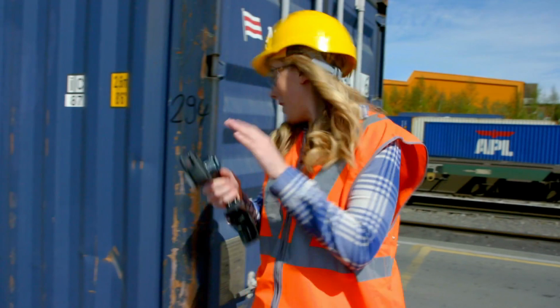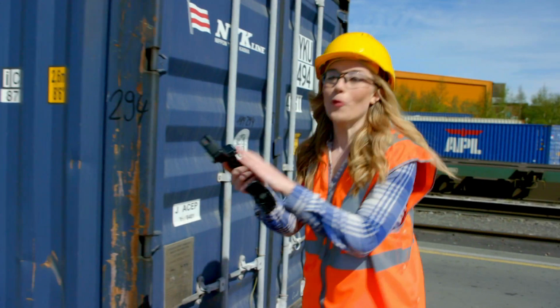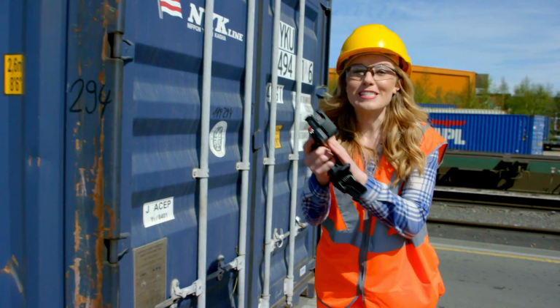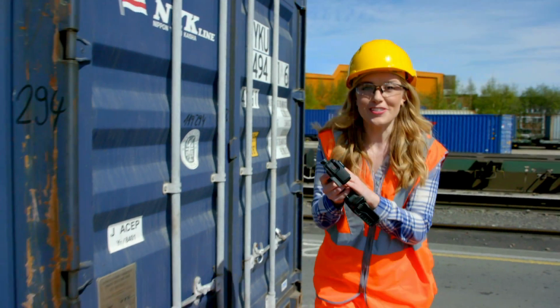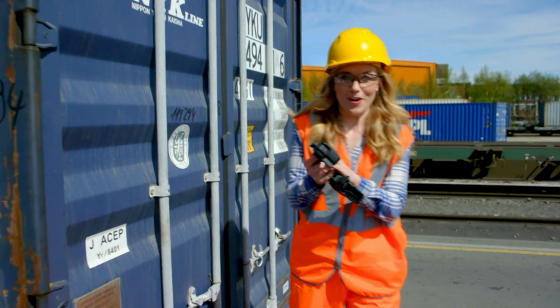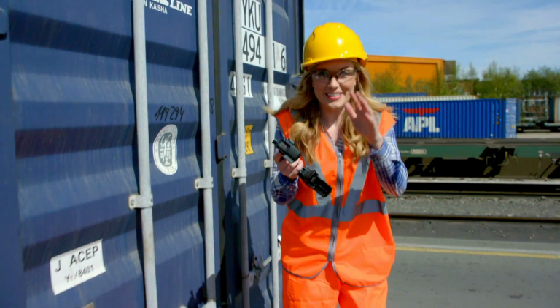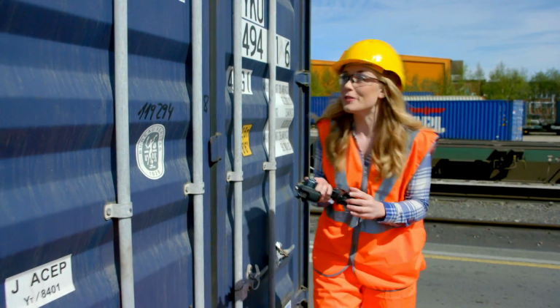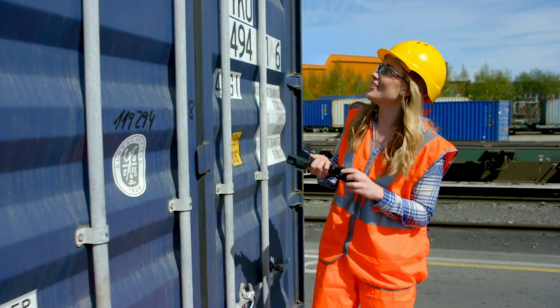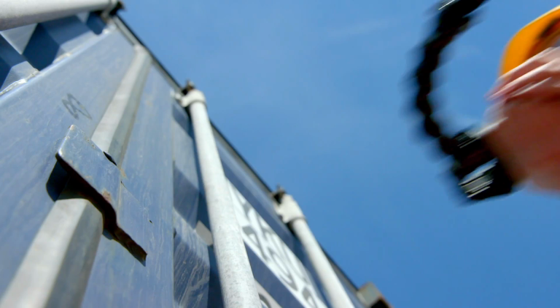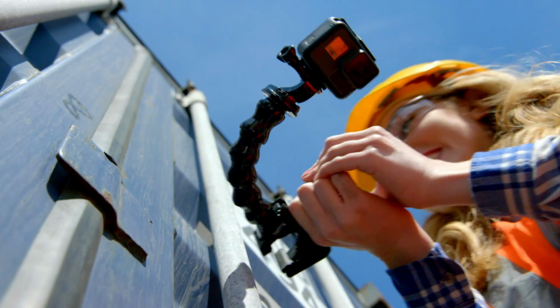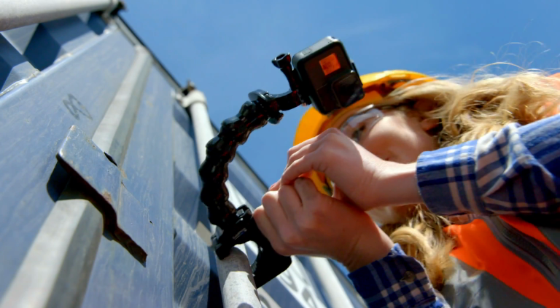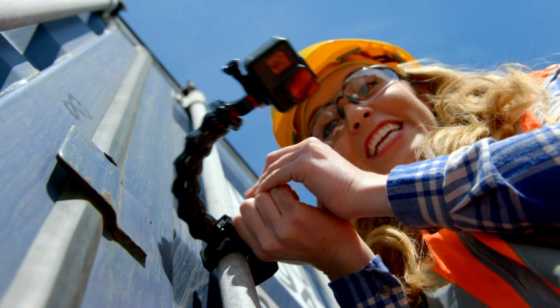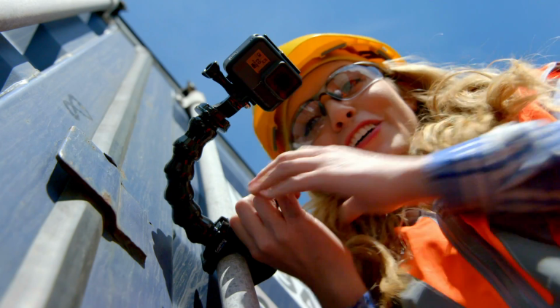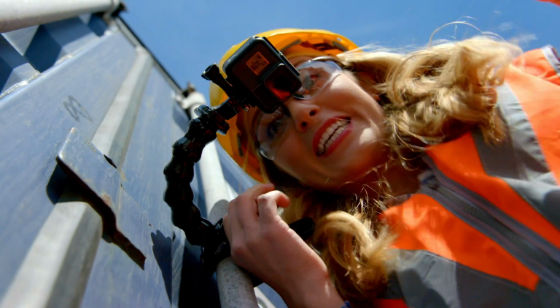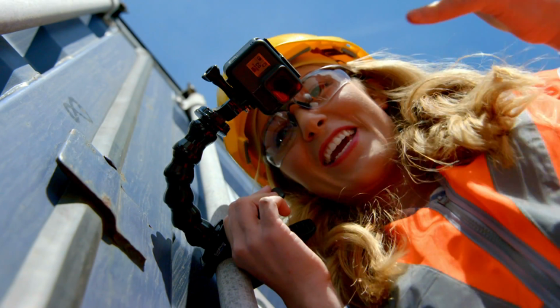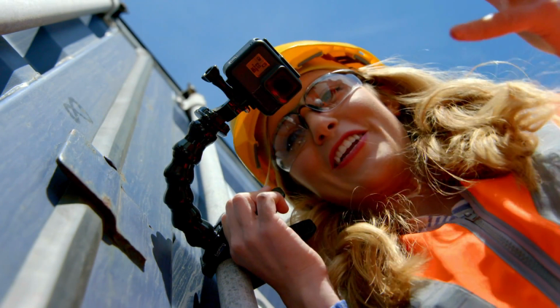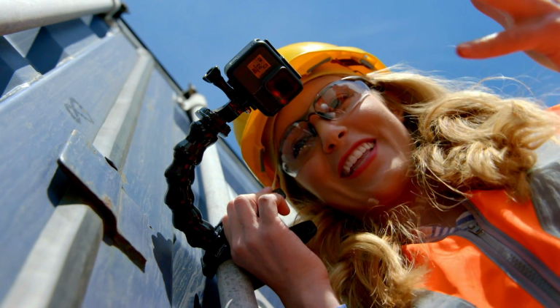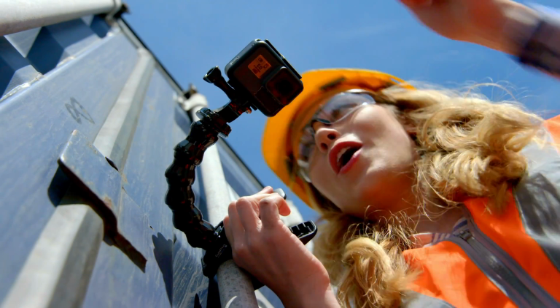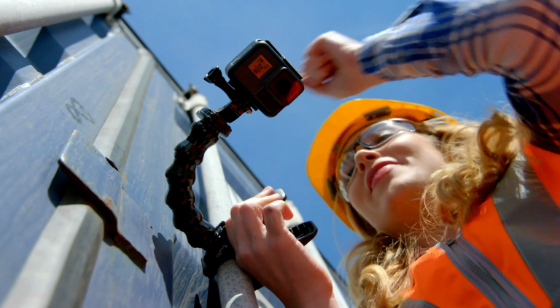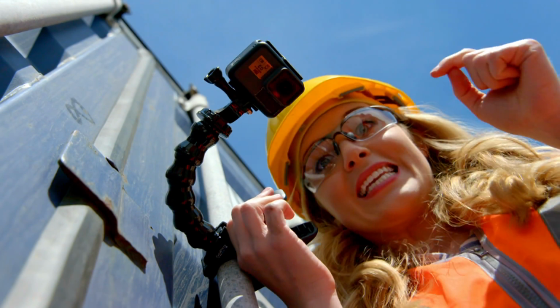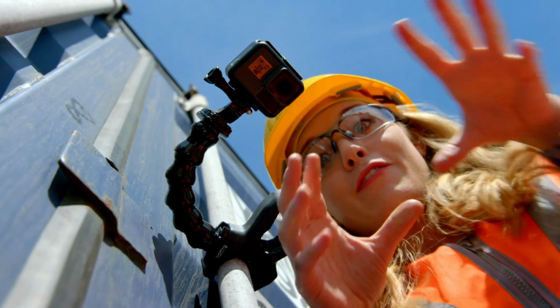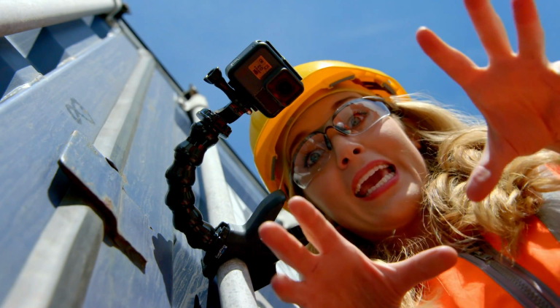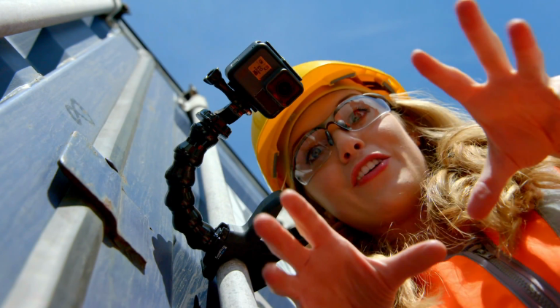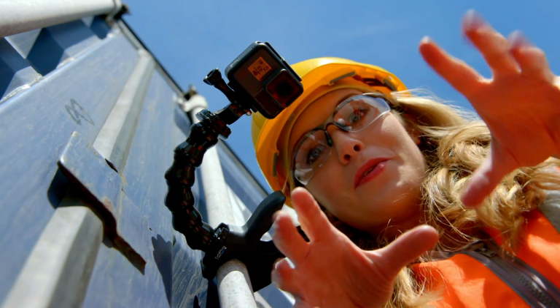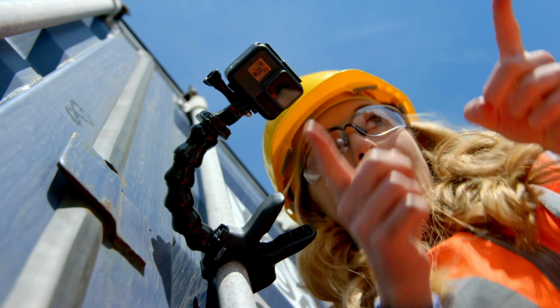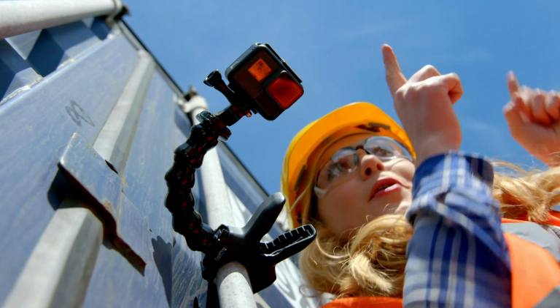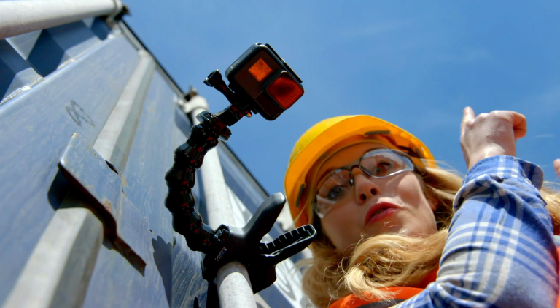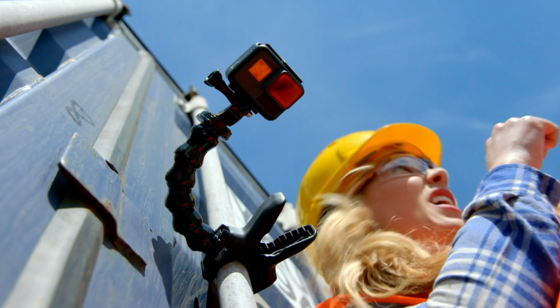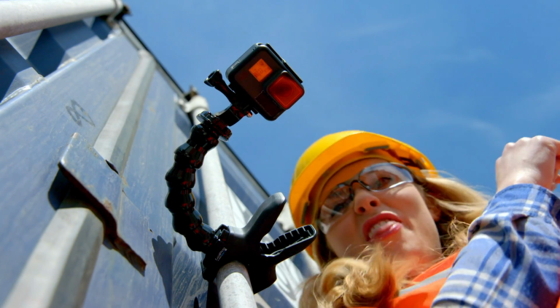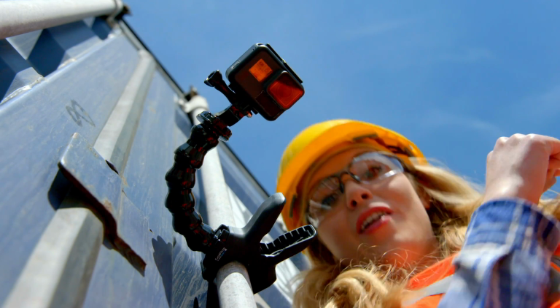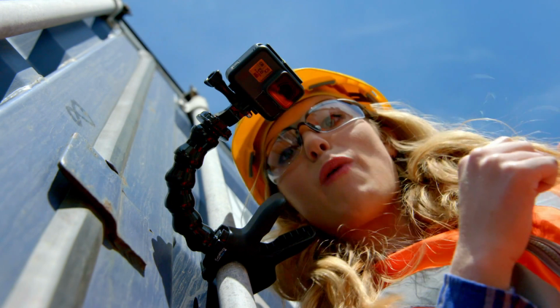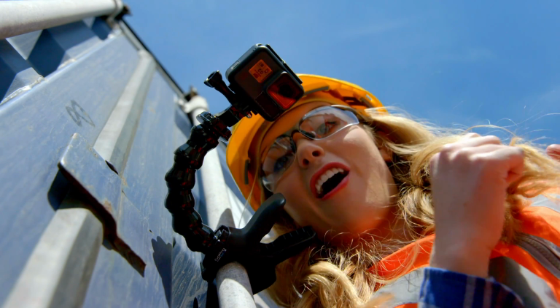I've bought my special camera and I'm going to attach it to this container so we can see what it looks like when this gets lifted from here, the terminal, up and over there to the rail cart.